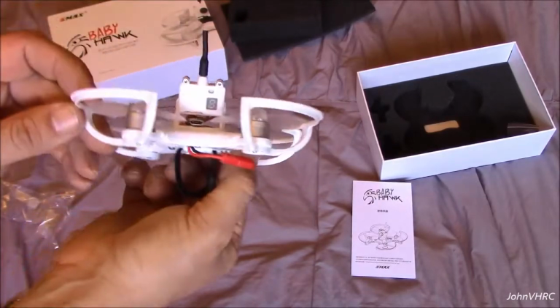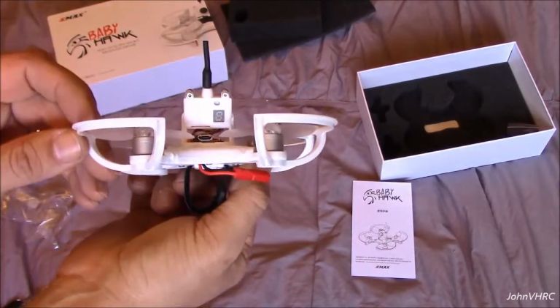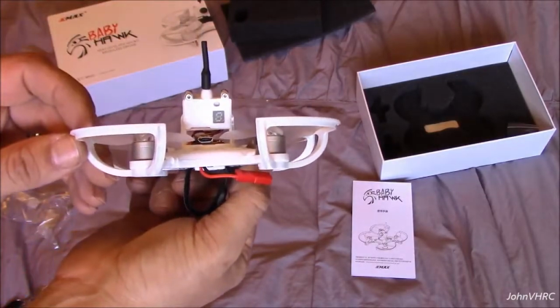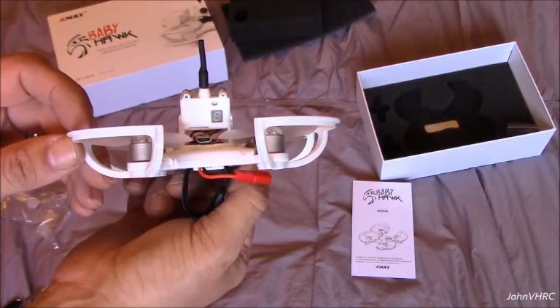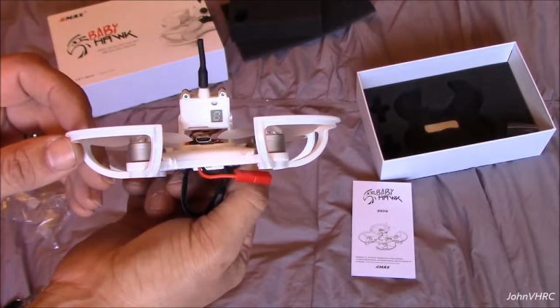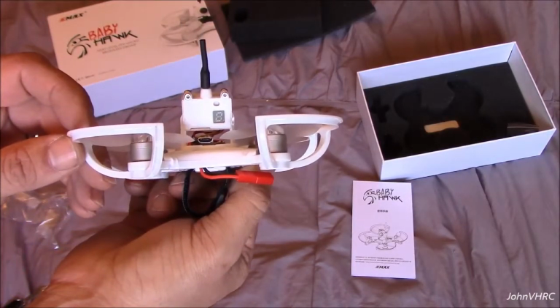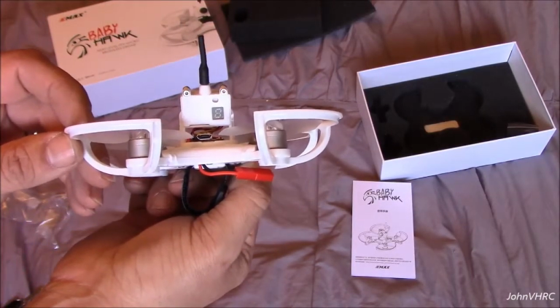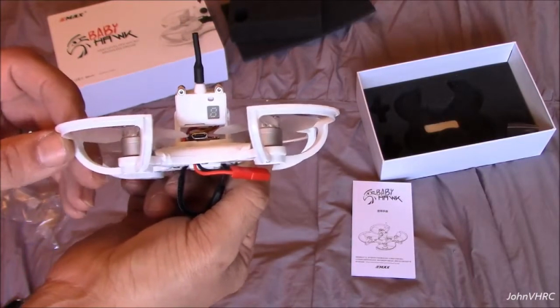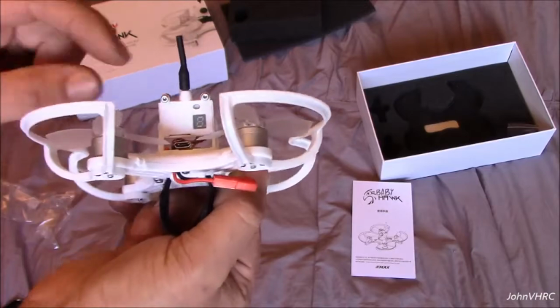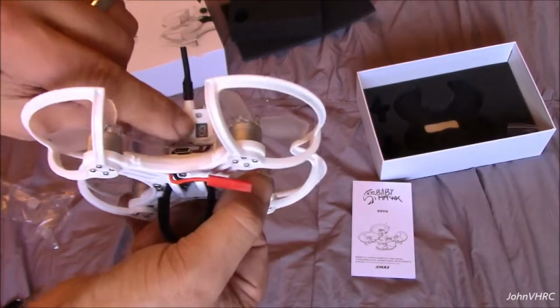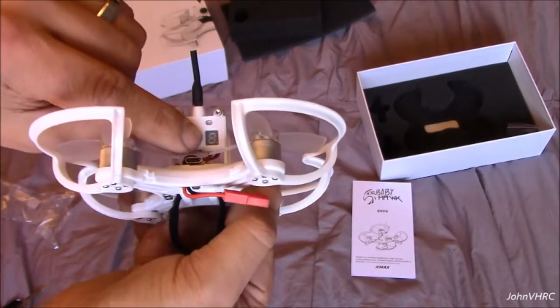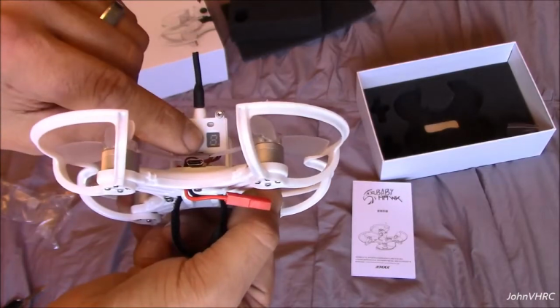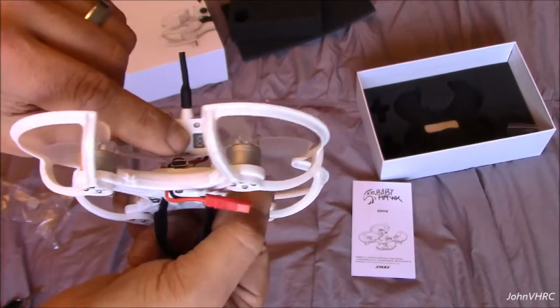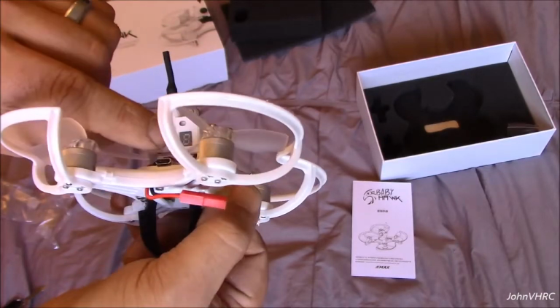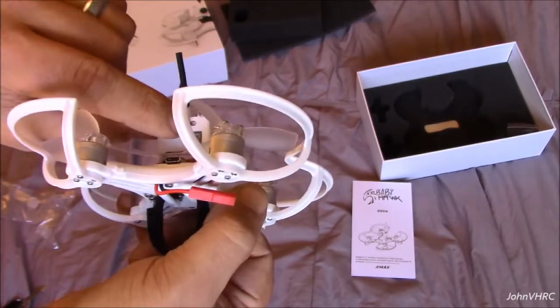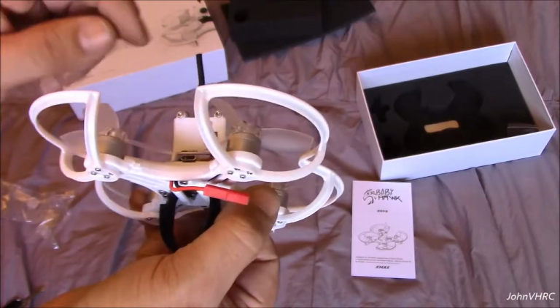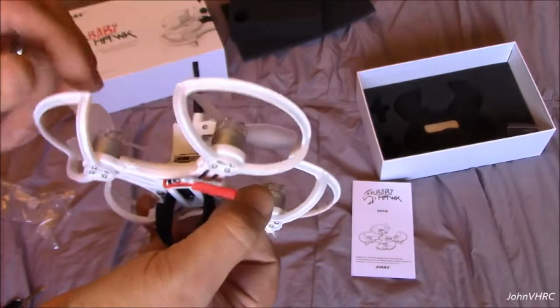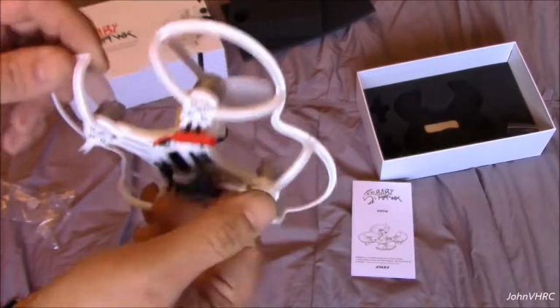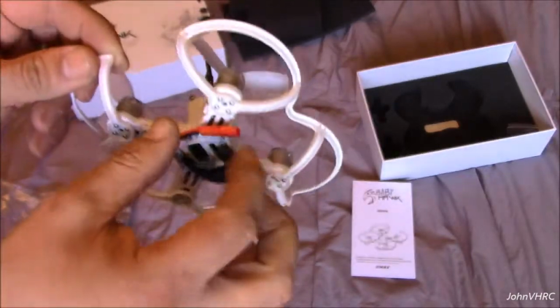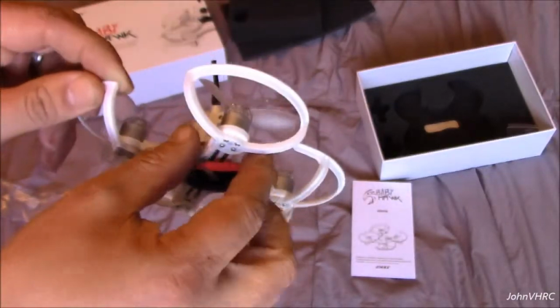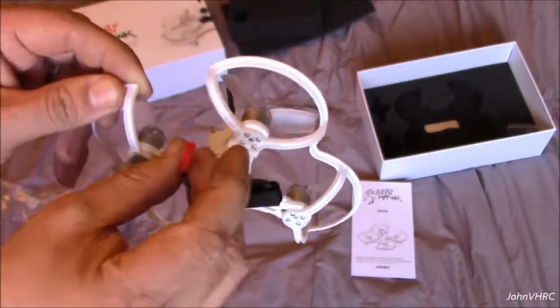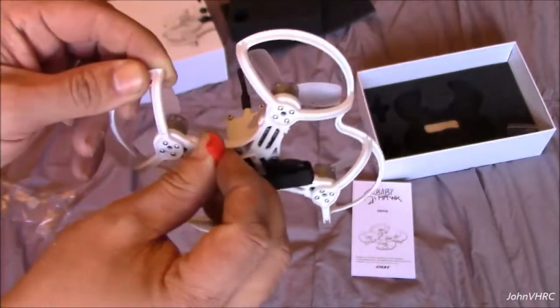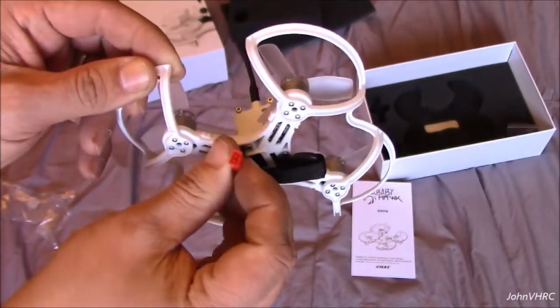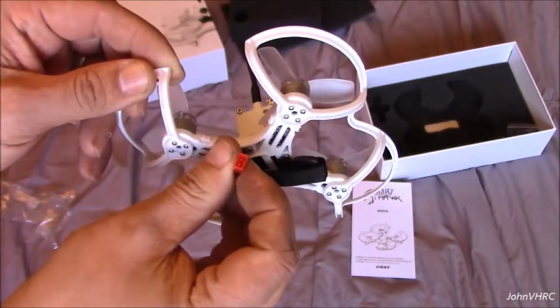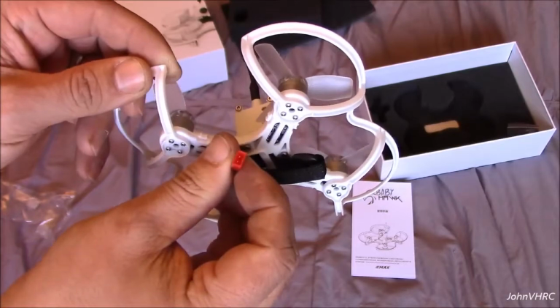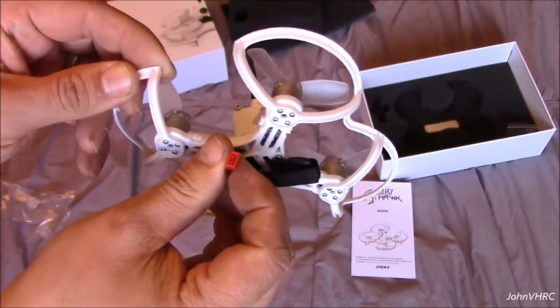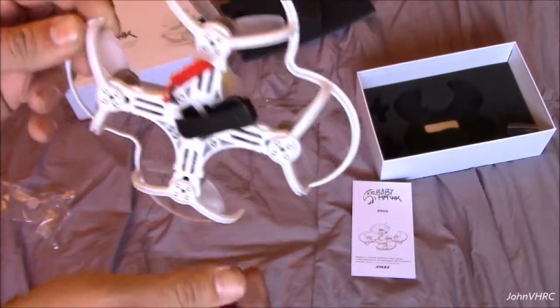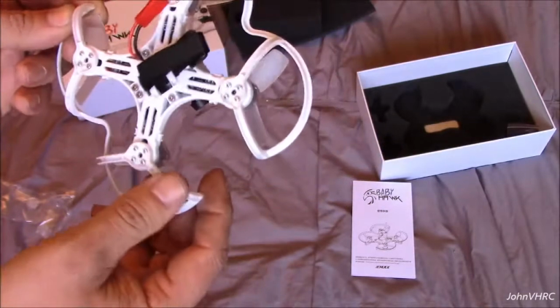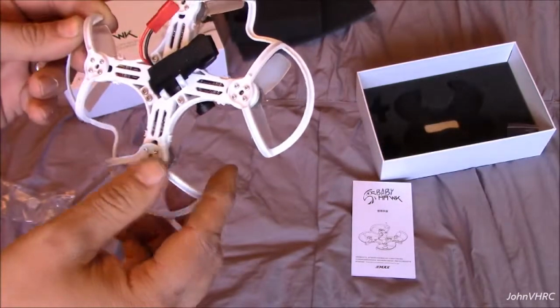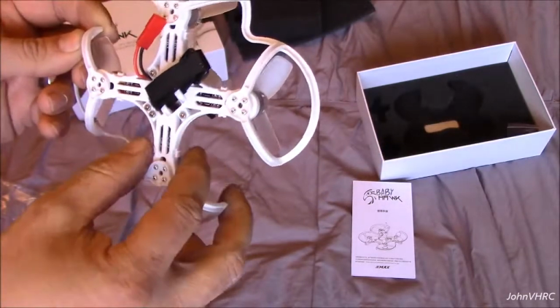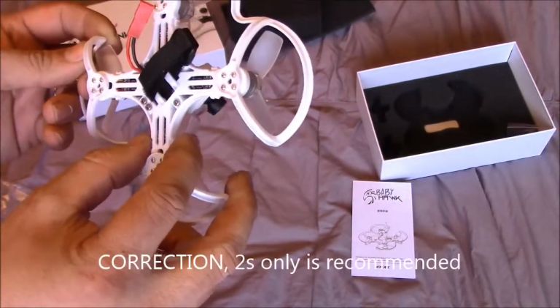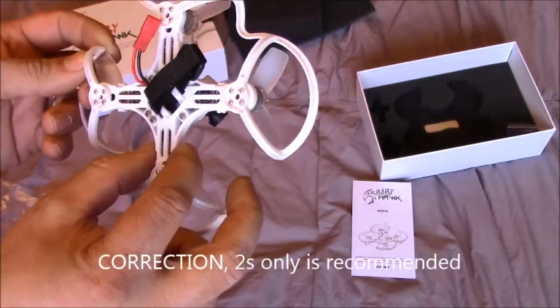There's the little window that tells you your channels, there's the button, and you've got your standard plug for two or three S batteries.